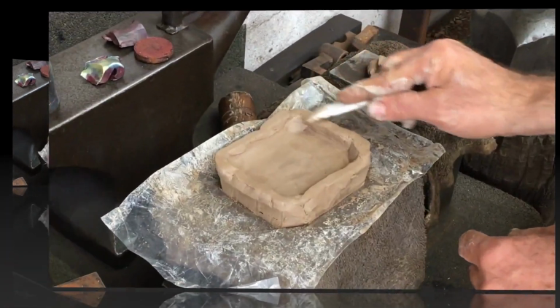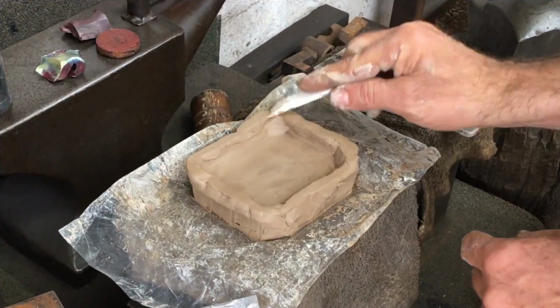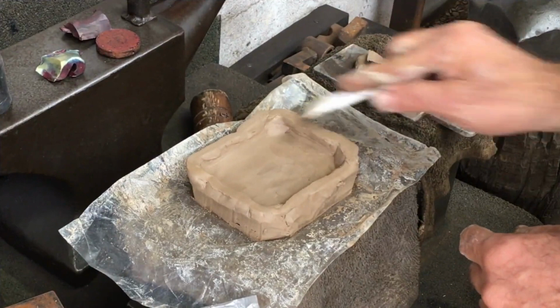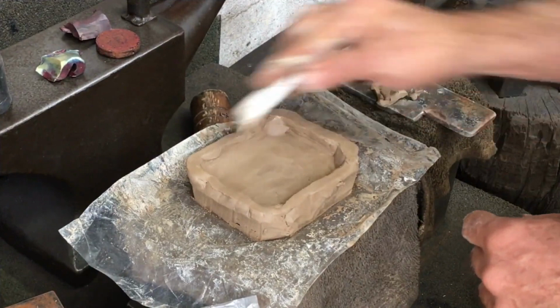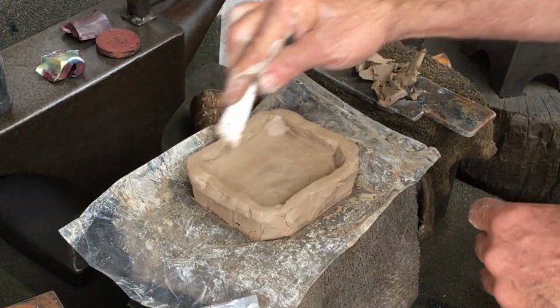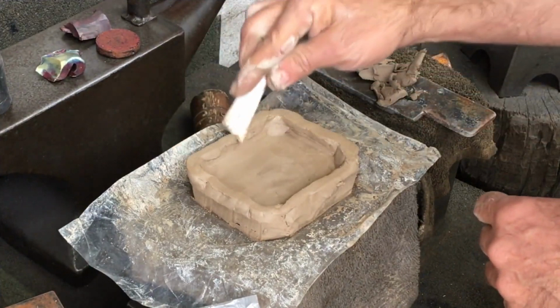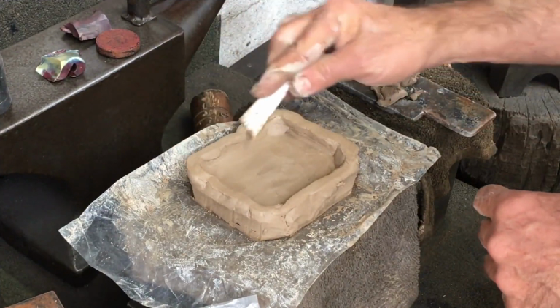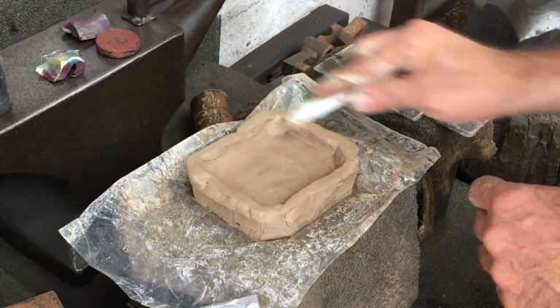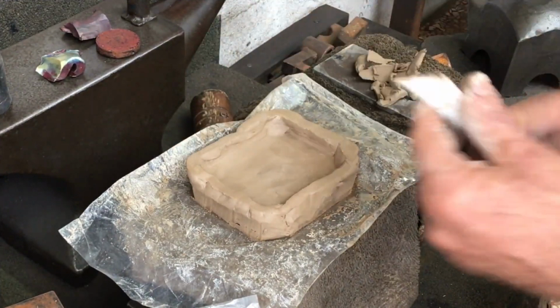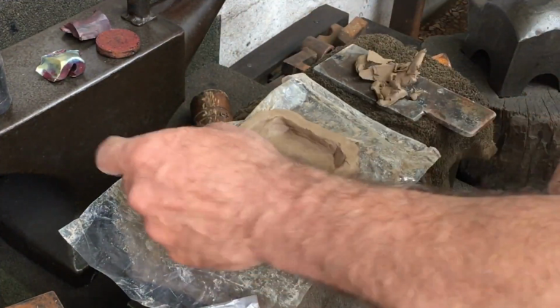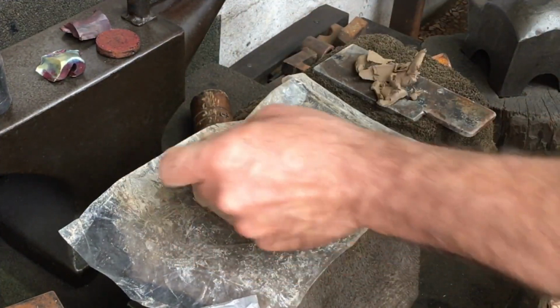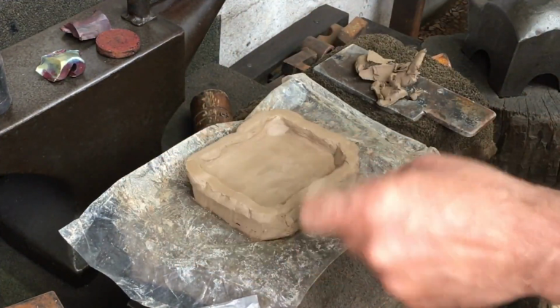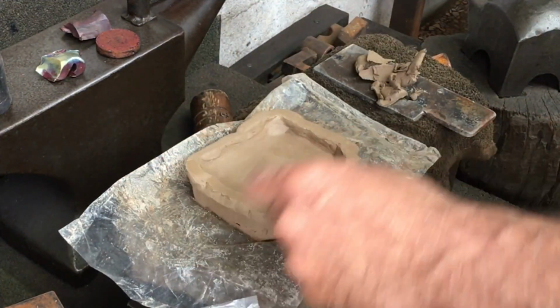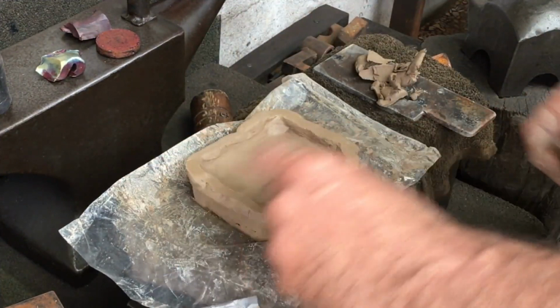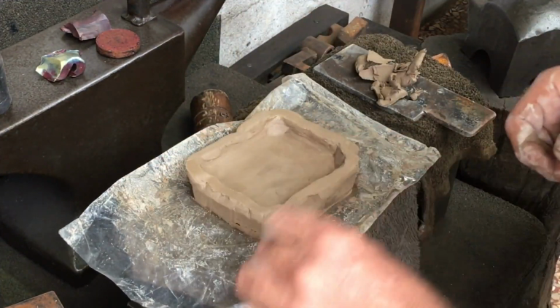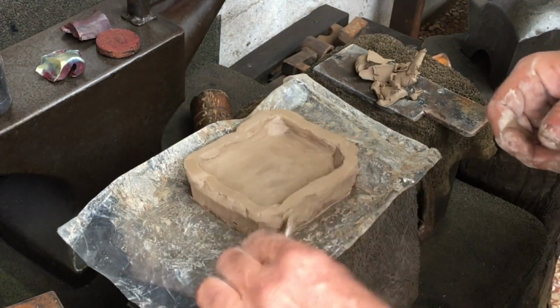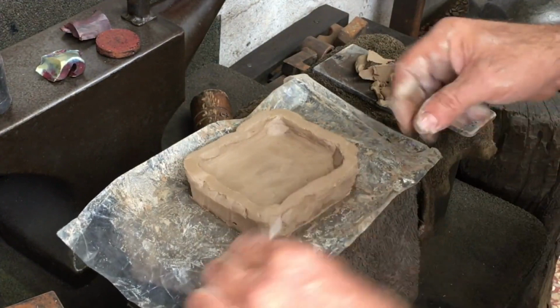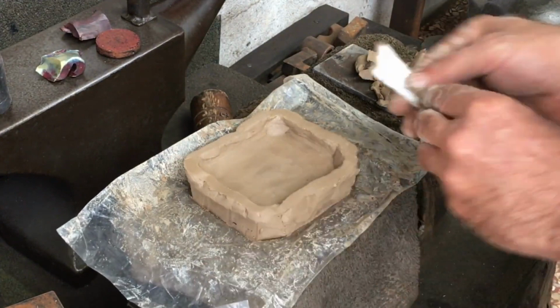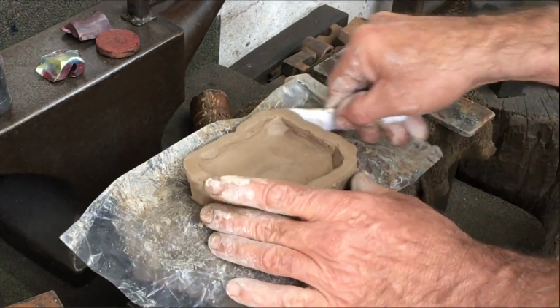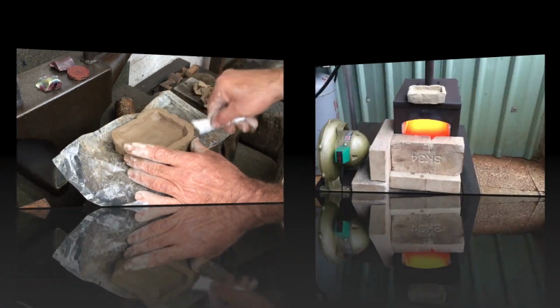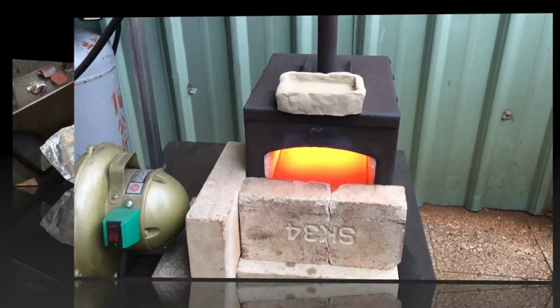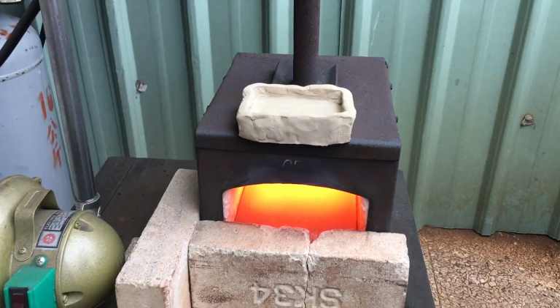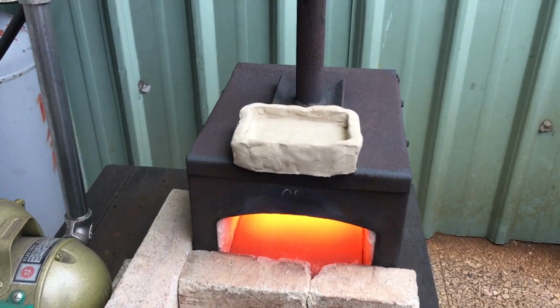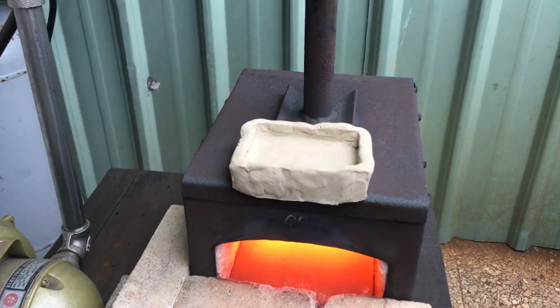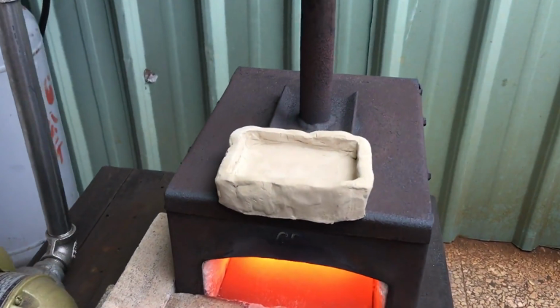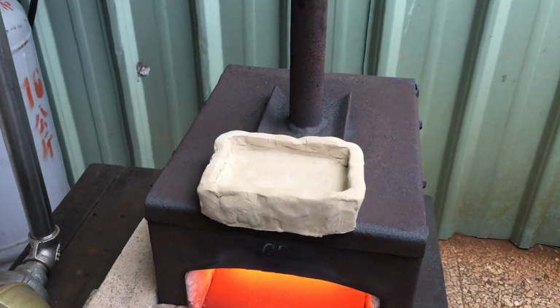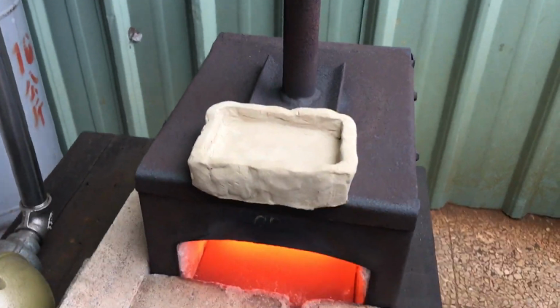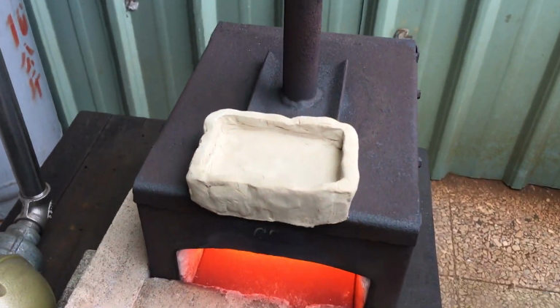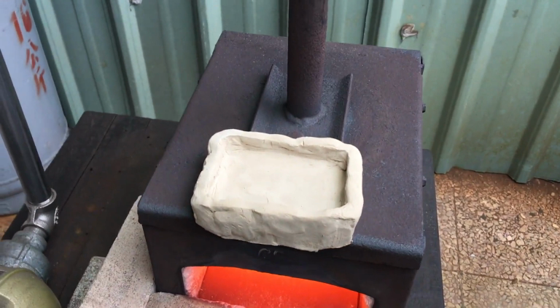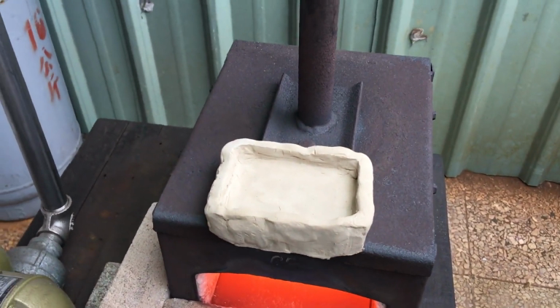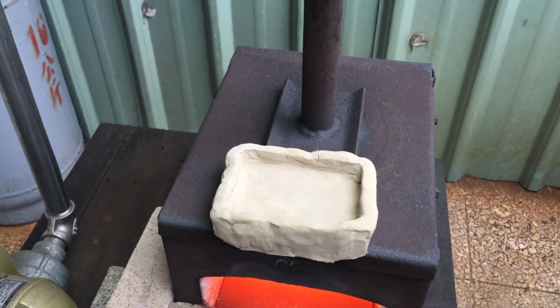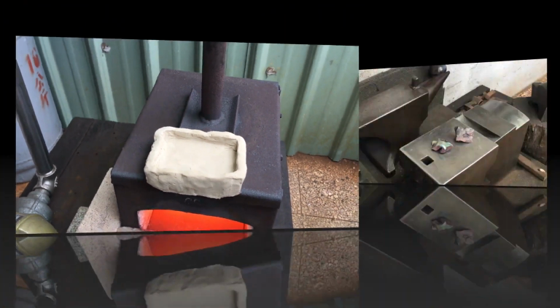For my purposes this mold doesn't have to be perfect — and for guys who do professional casting, well, maybe change the channel. On top of my forge is probably too hot for drying this. I need to dry it slower.